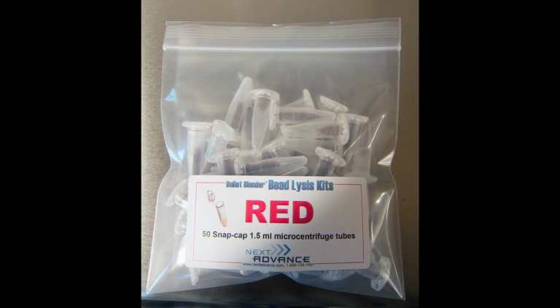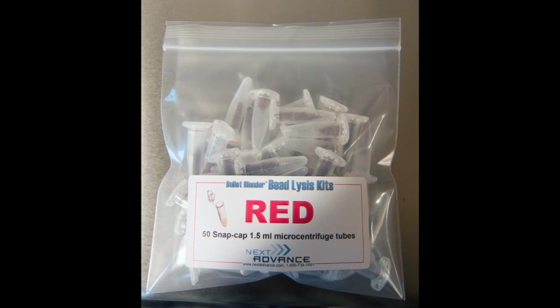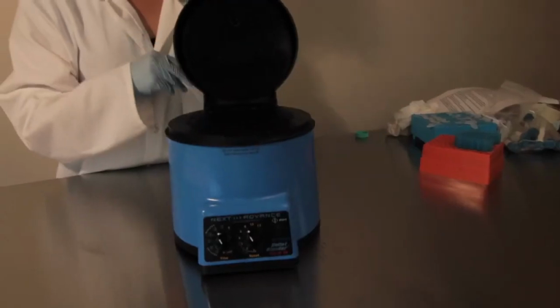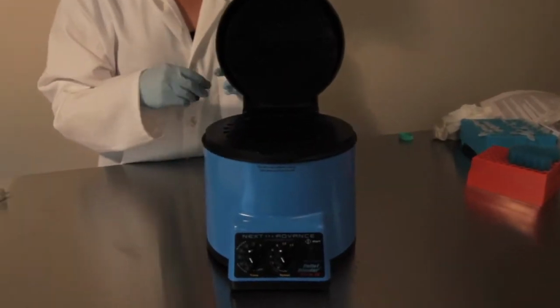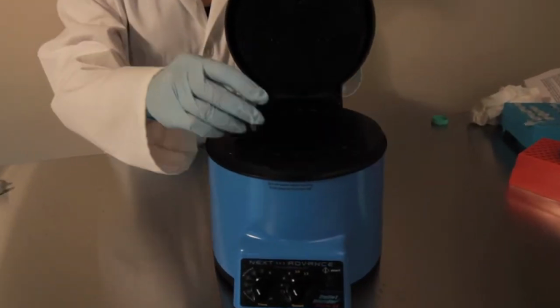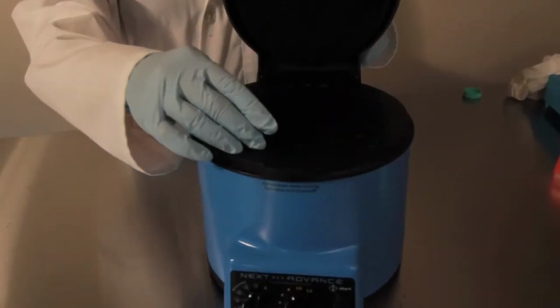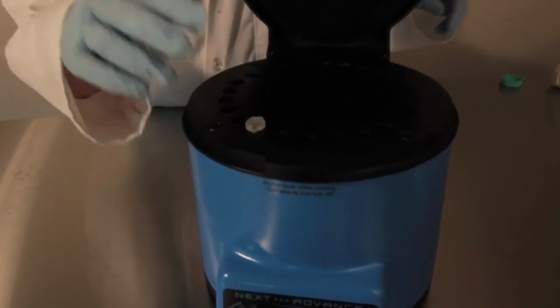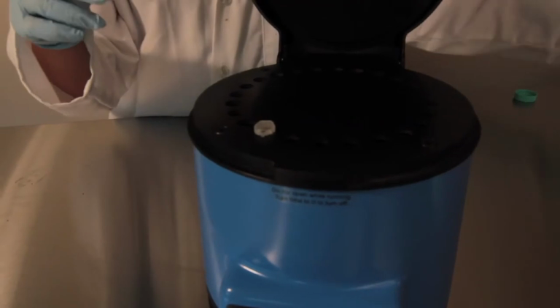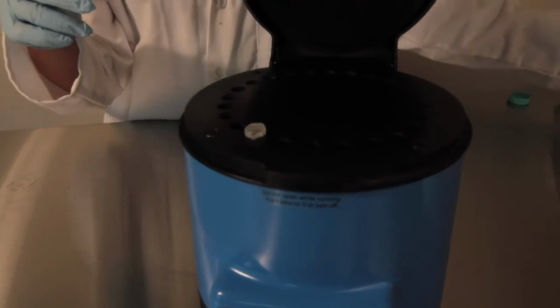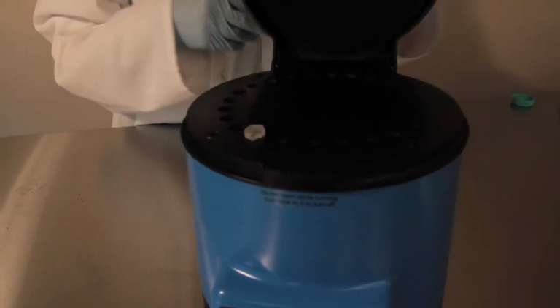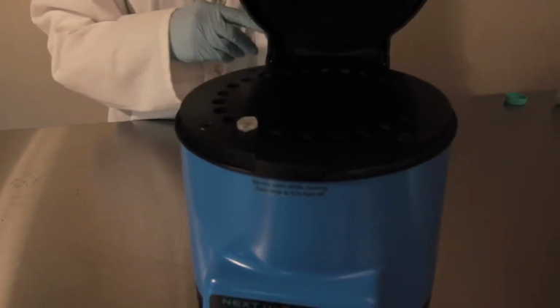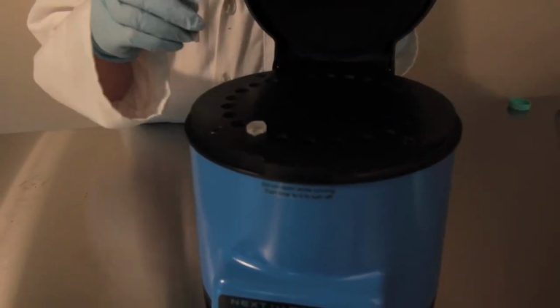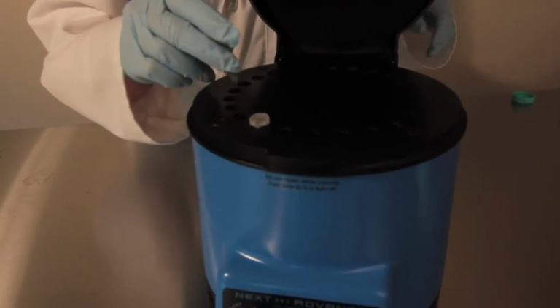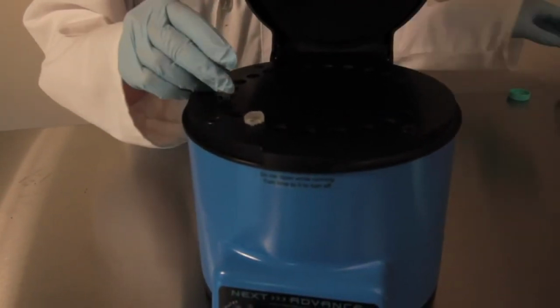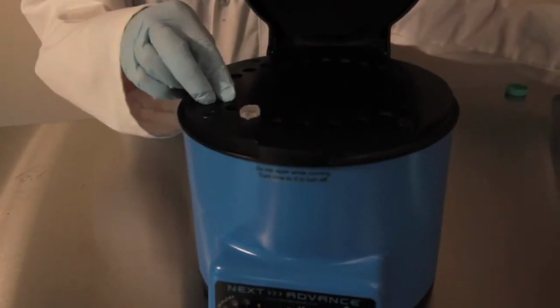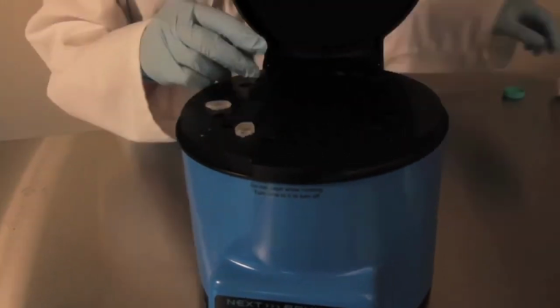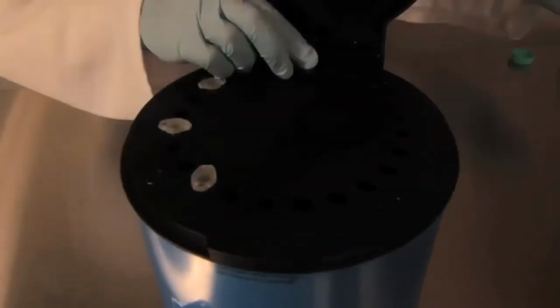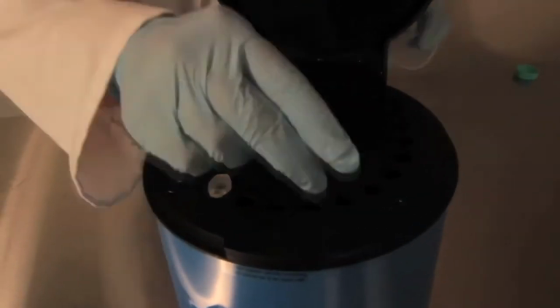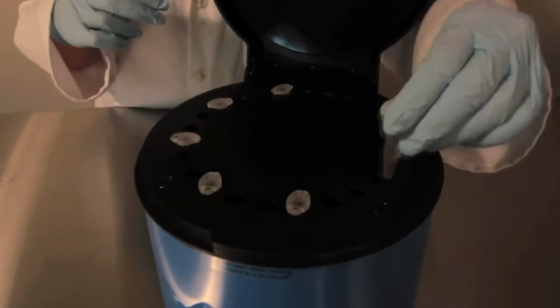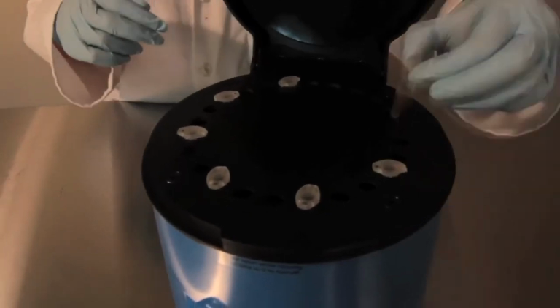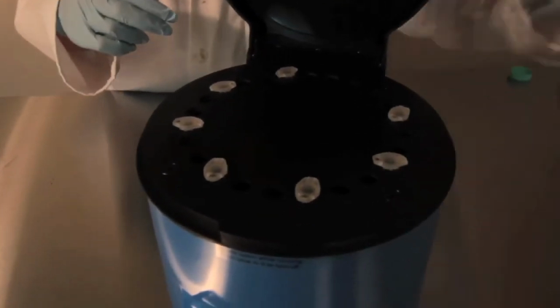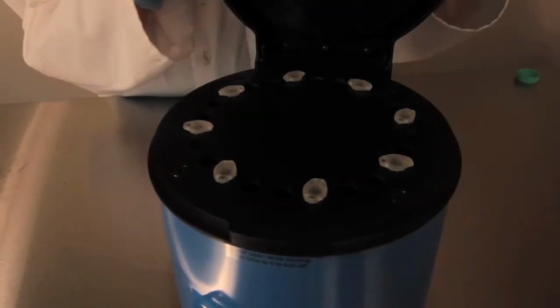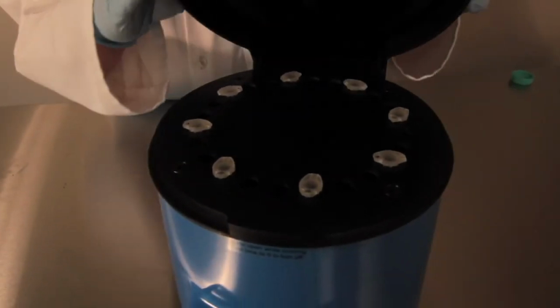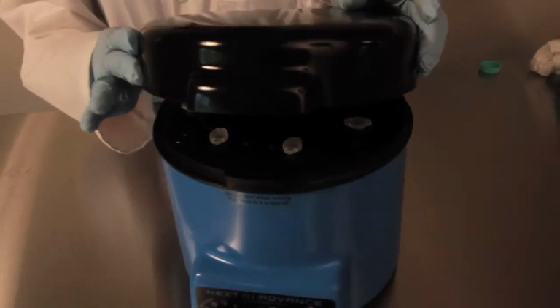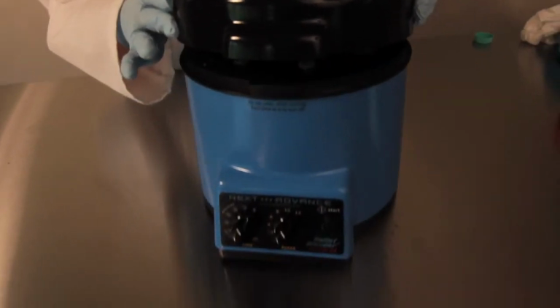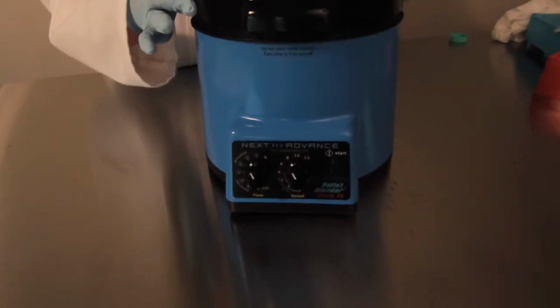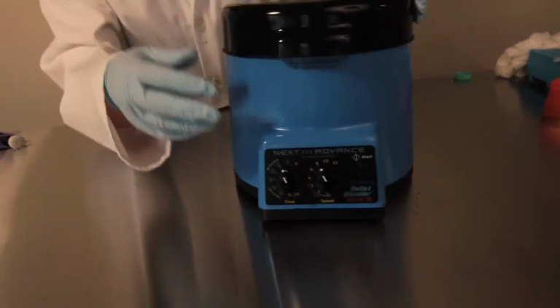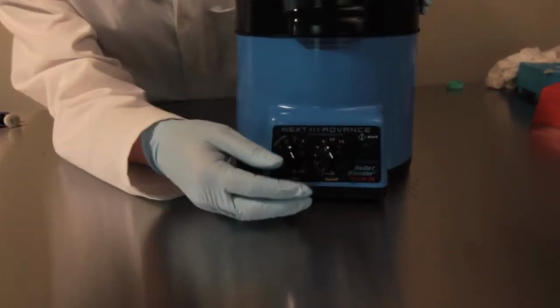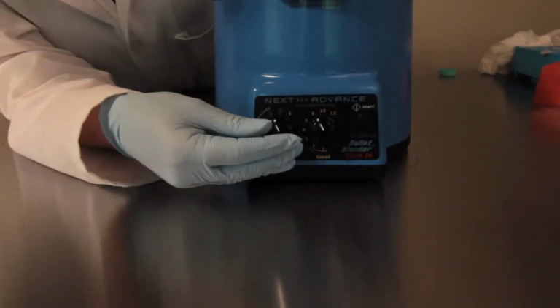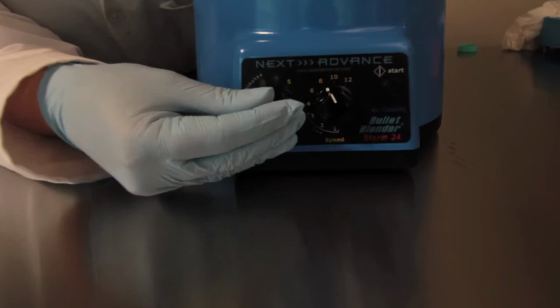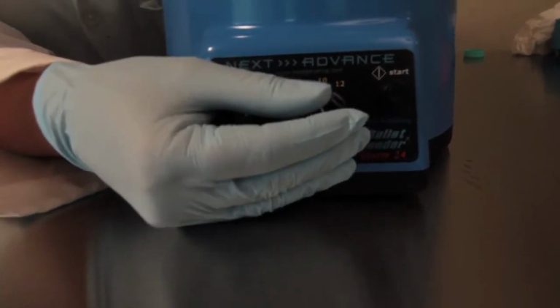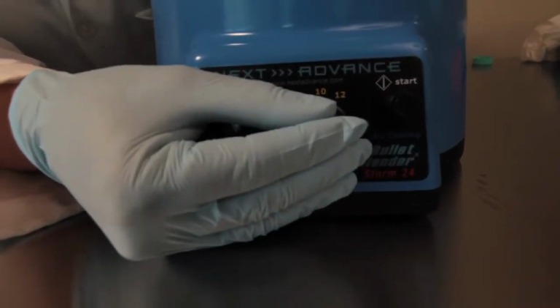Now it's time to make sure that your tubes are sealed tightly and place them evenly spaced inside of the bullet blender. I have eight samples loaded. I'm going to set the speed to eight and the time to three minutes. Close the lid and press start.